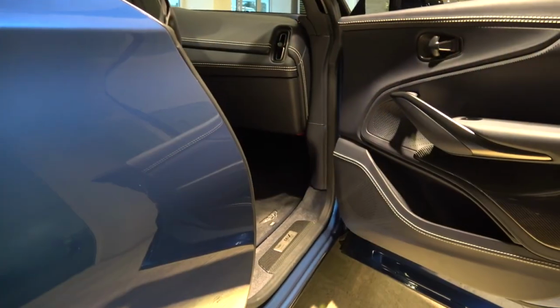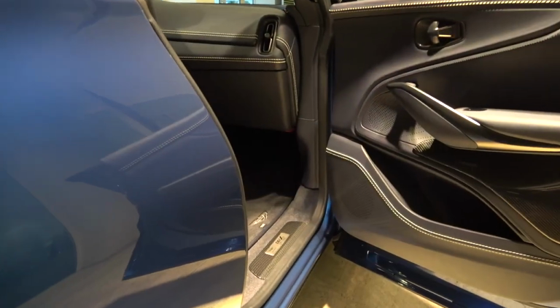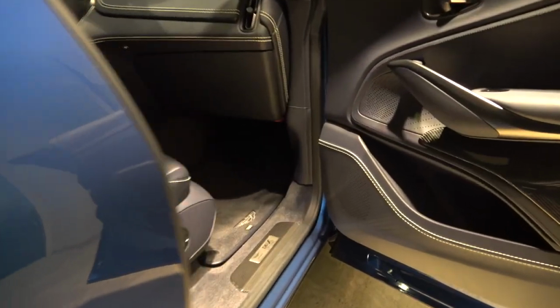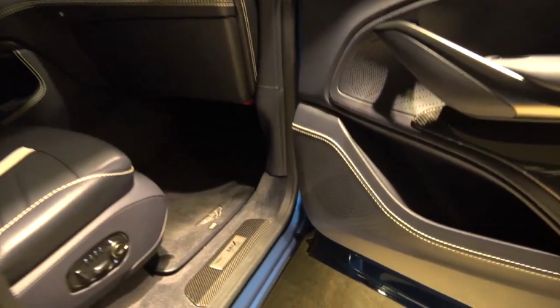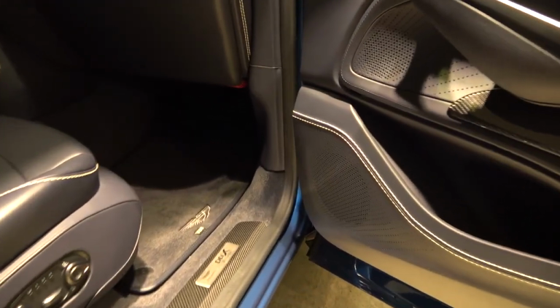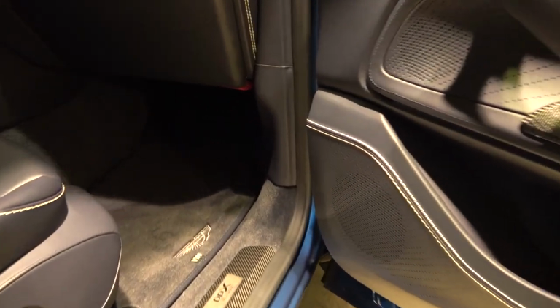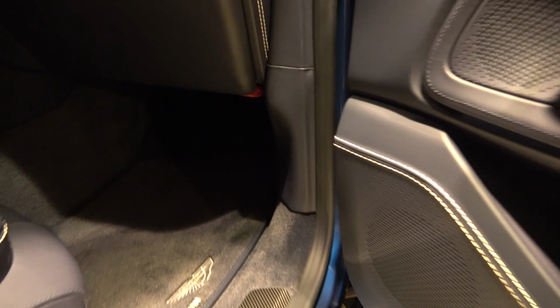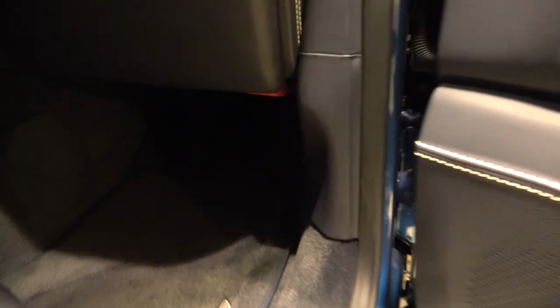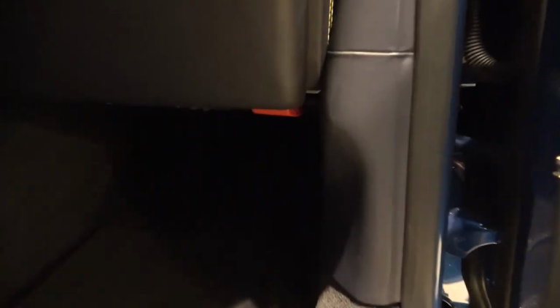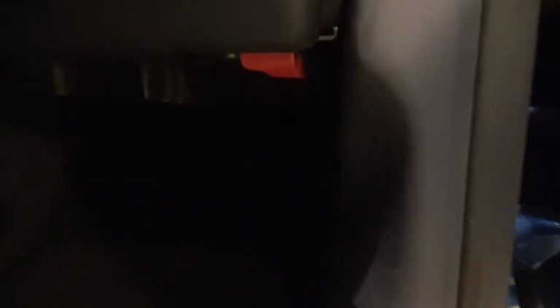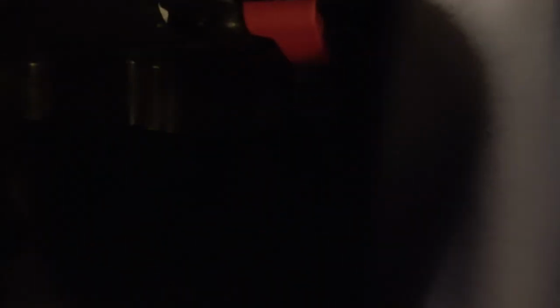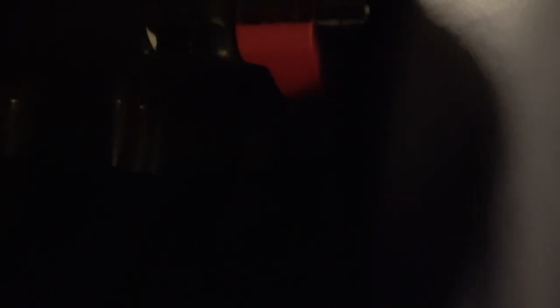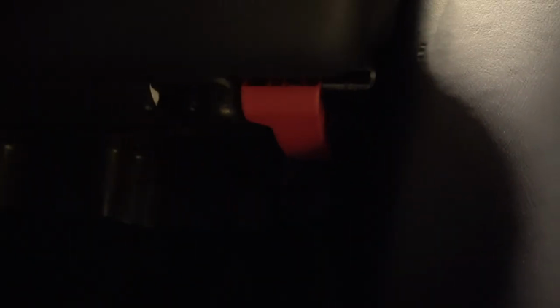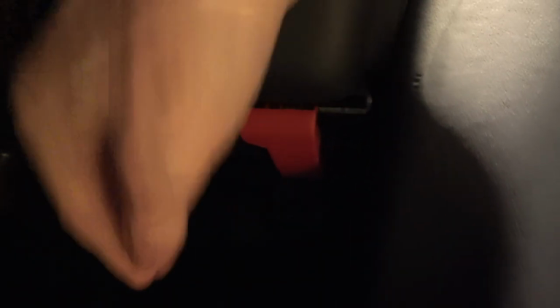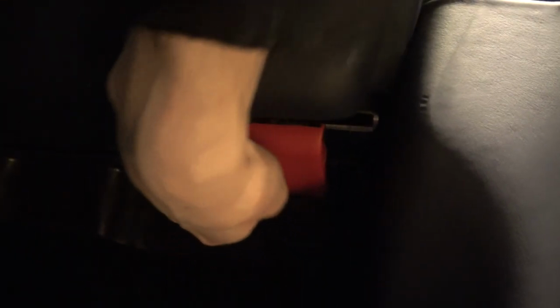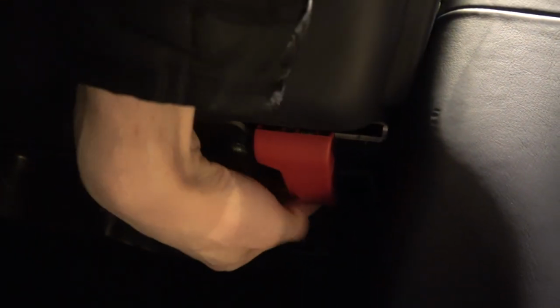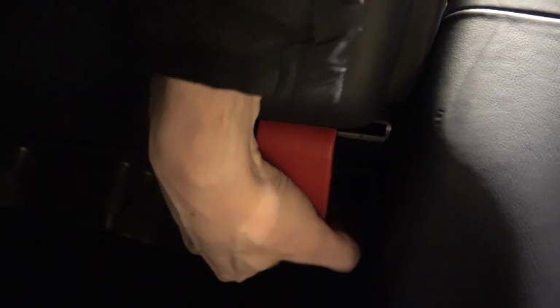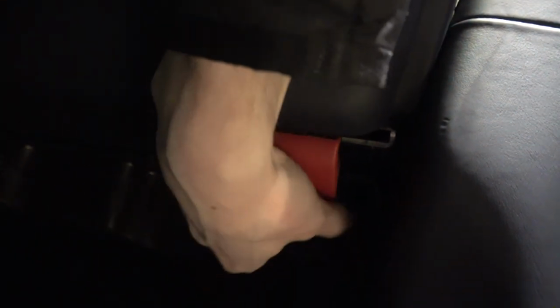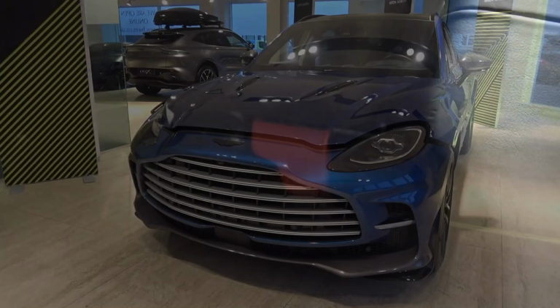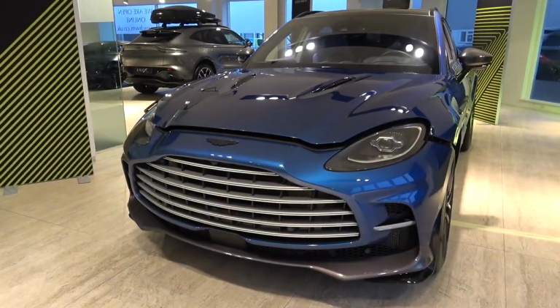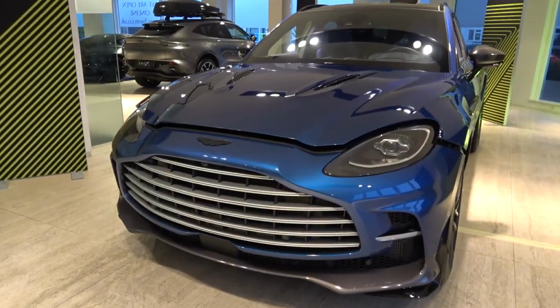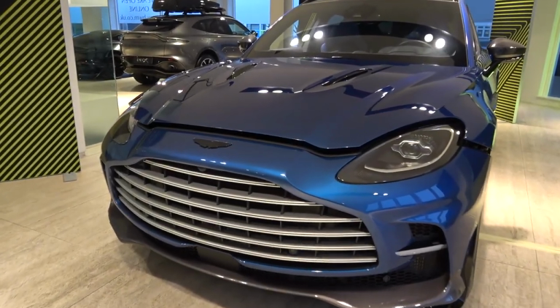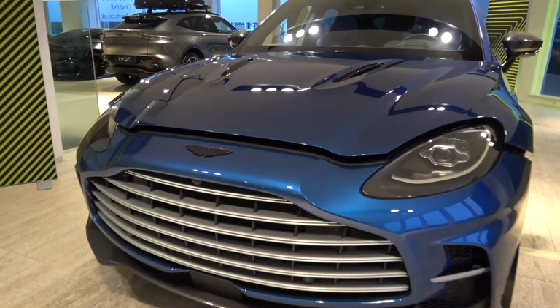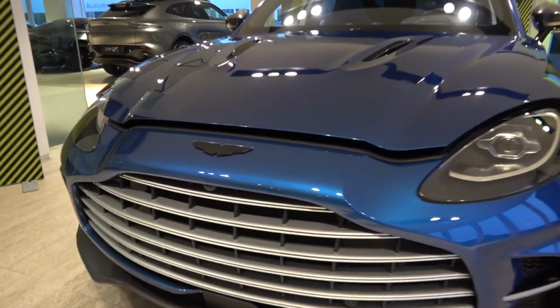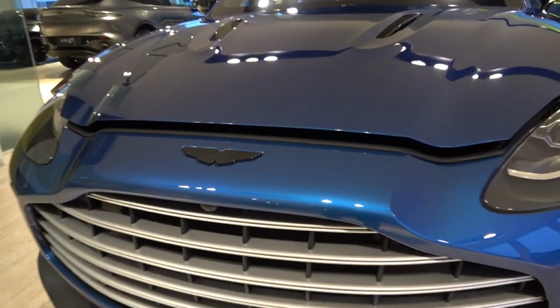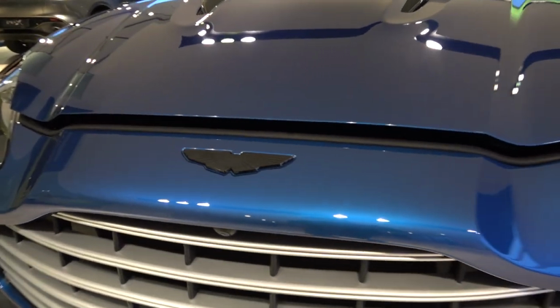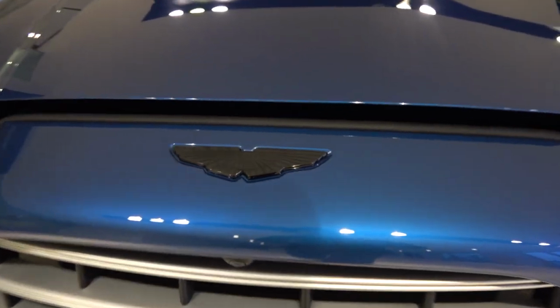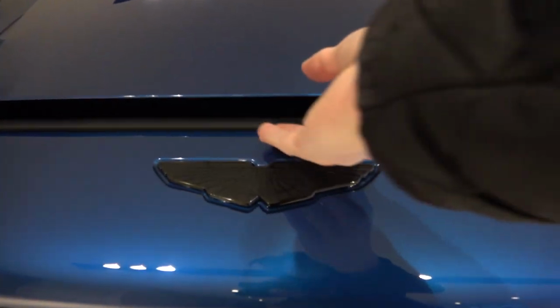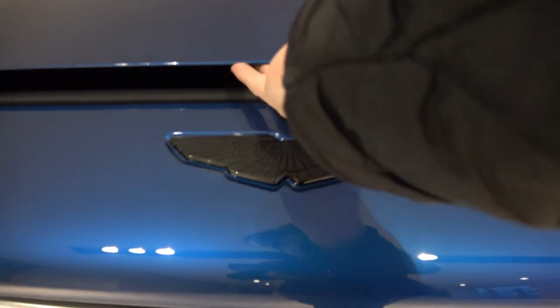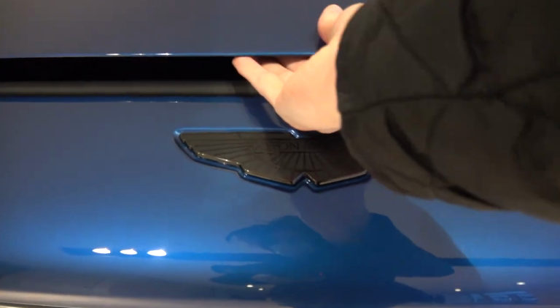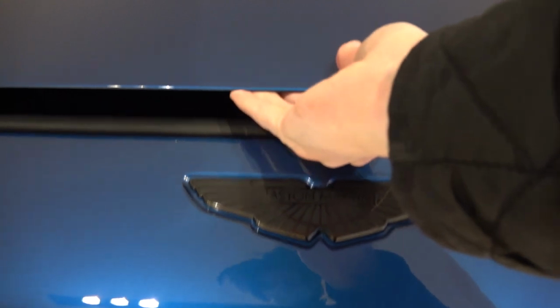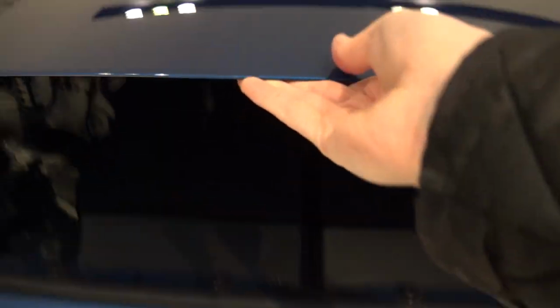The bonnet can be unlatched by pulling the latch found to the right of the right footwell. Moving around to the front, the small catch needs to be pushed to the left before the bonnet can be raised up and self-supported on two struts.